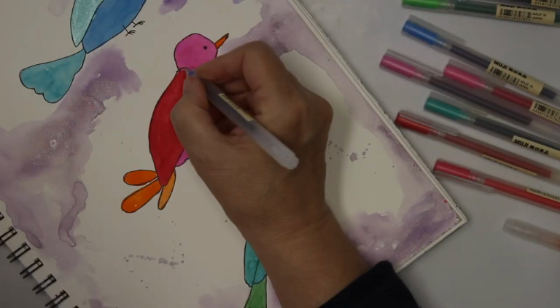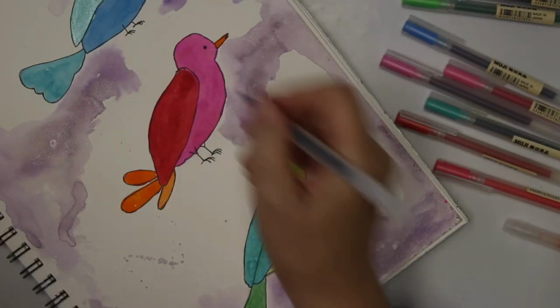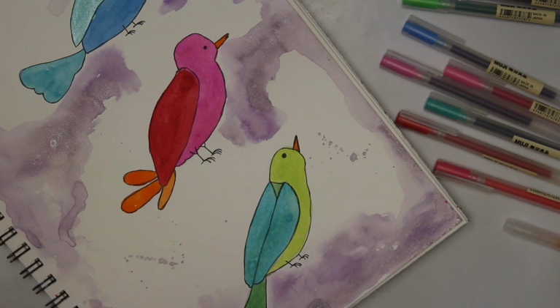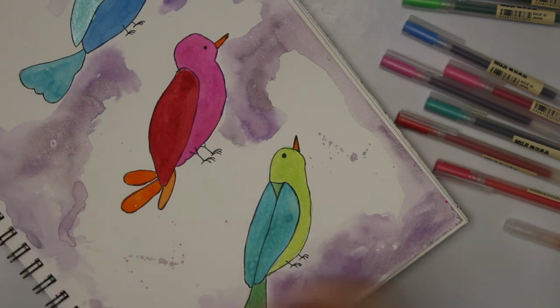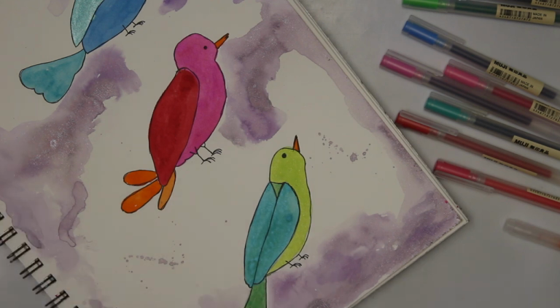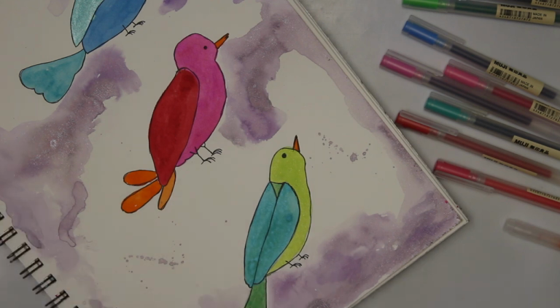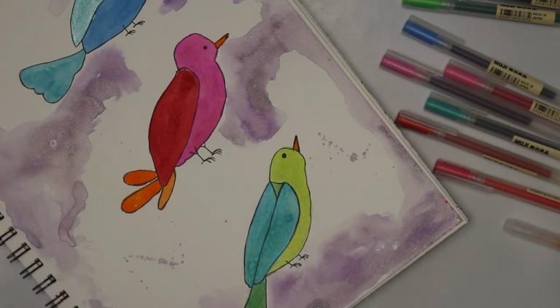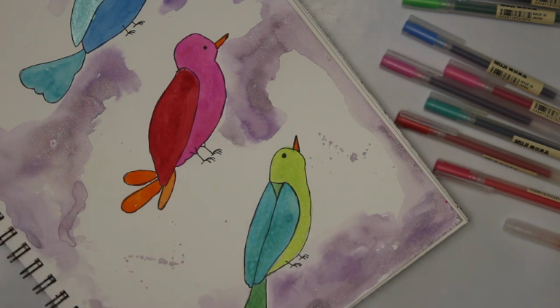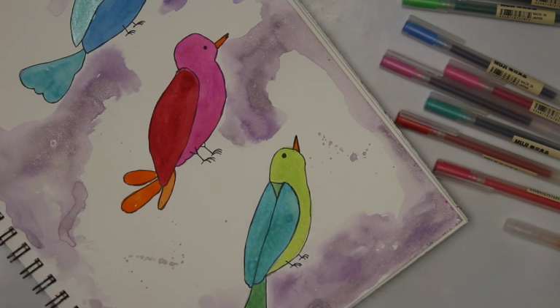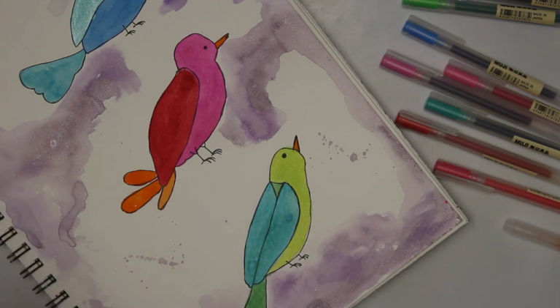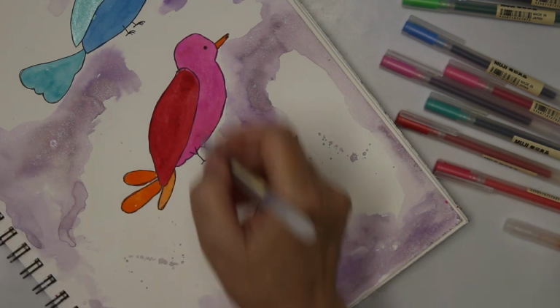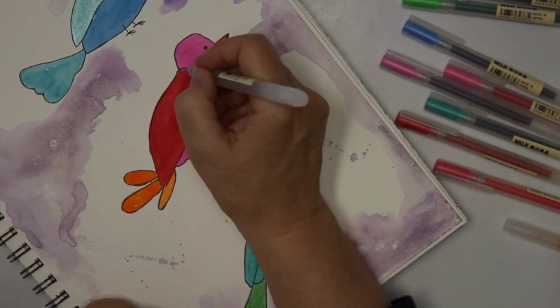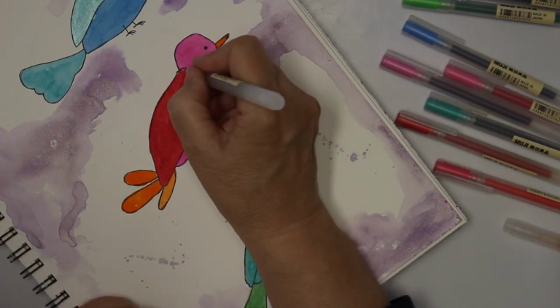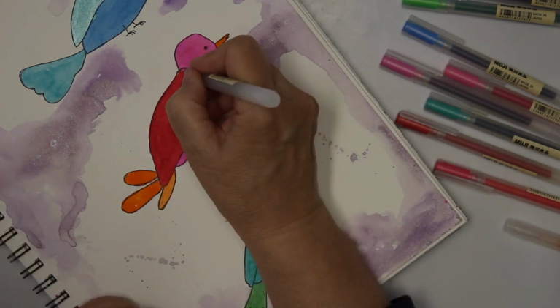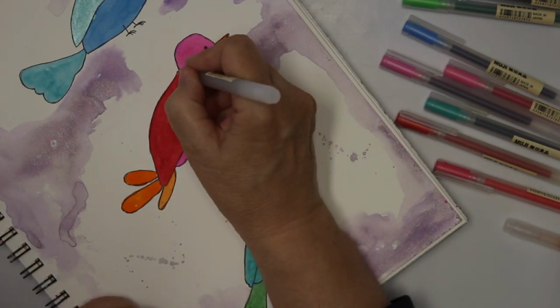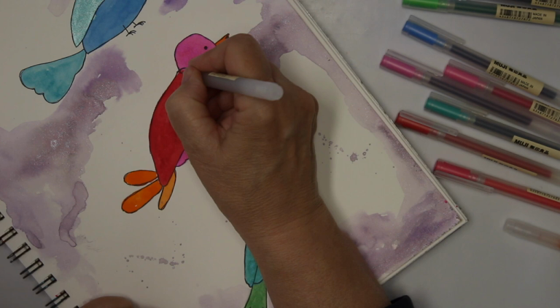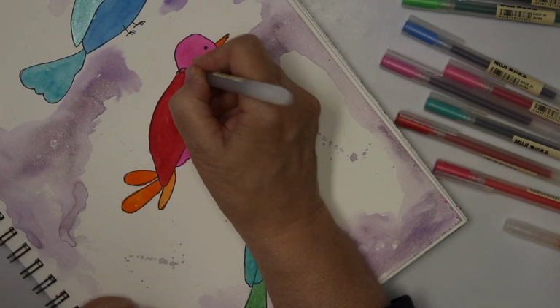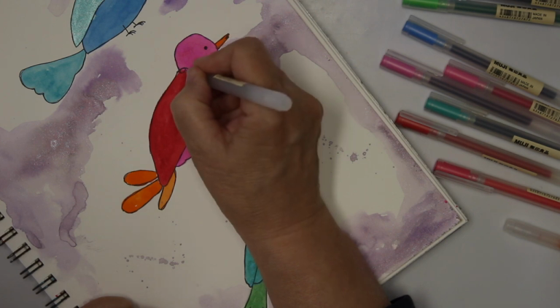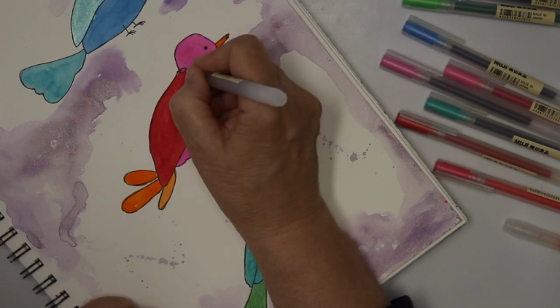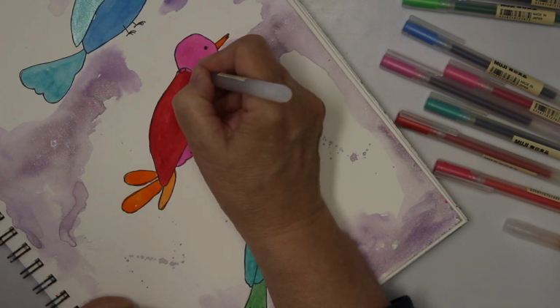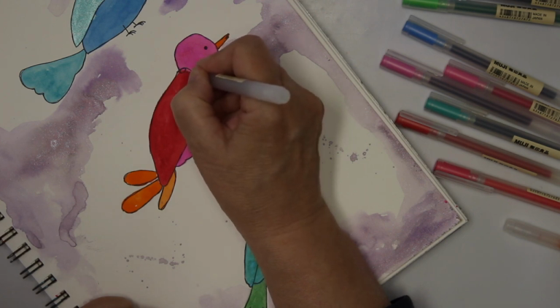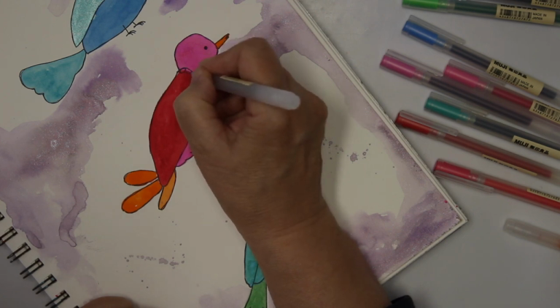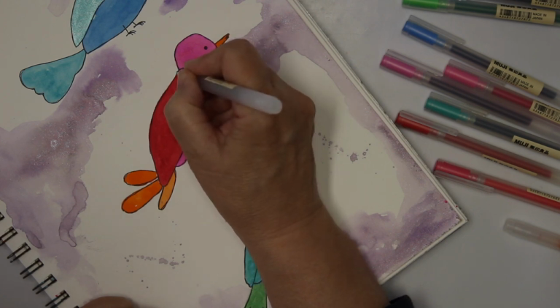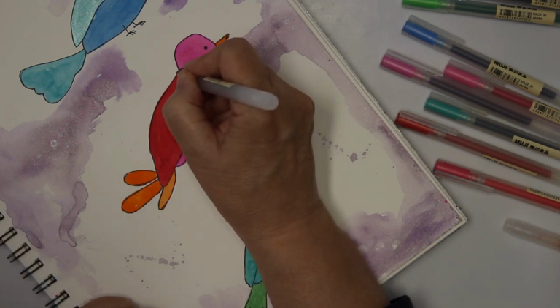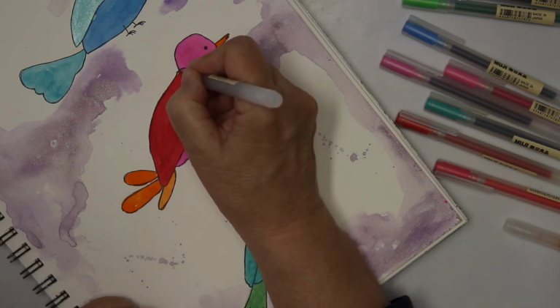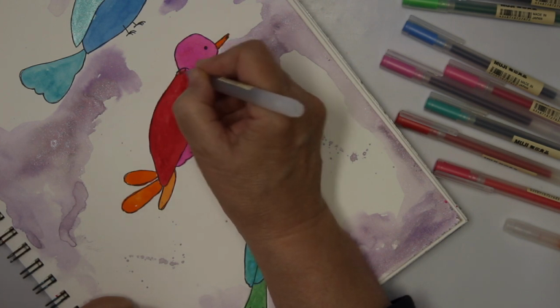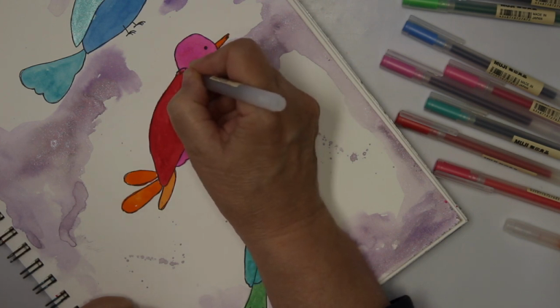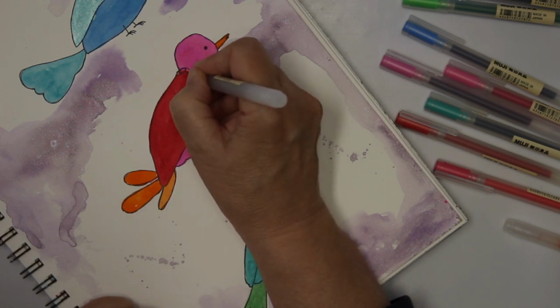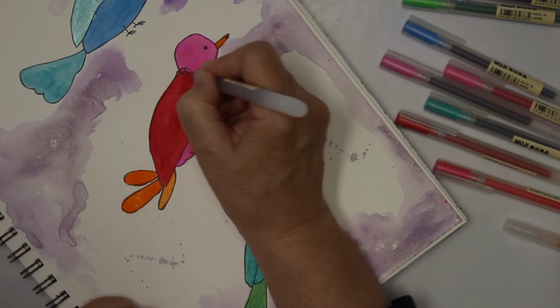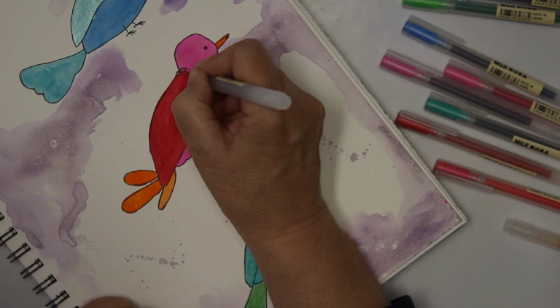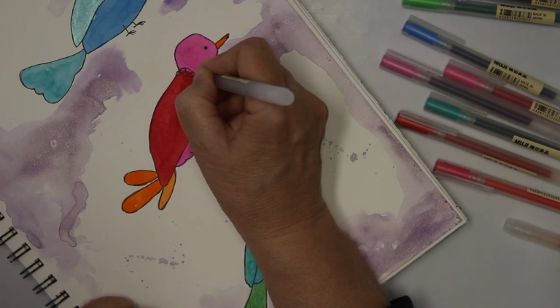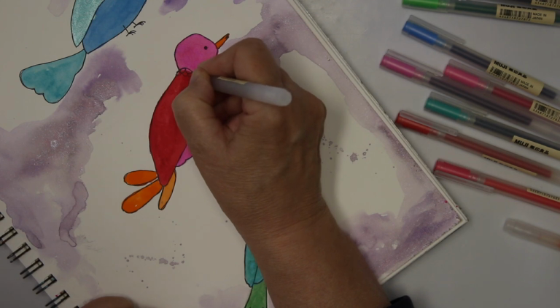Now my next step is adding some pattern to the birds. The thing is you have to be sure that it is really dry — it doesn't work if there is still wet paint.